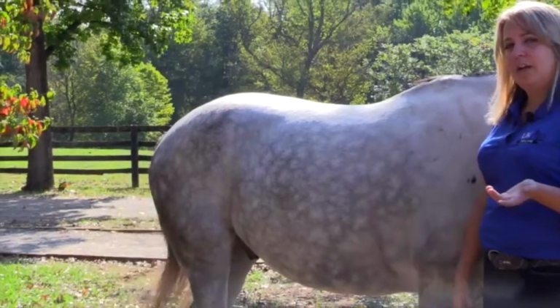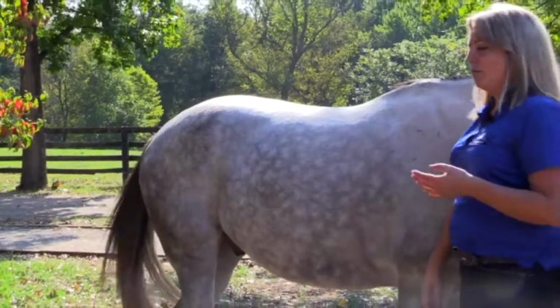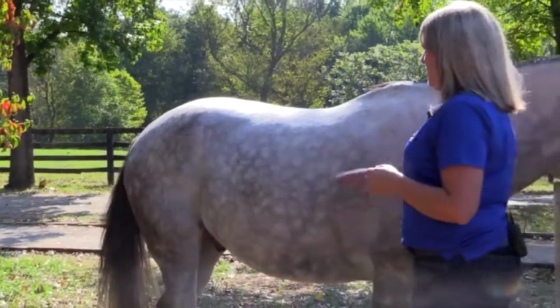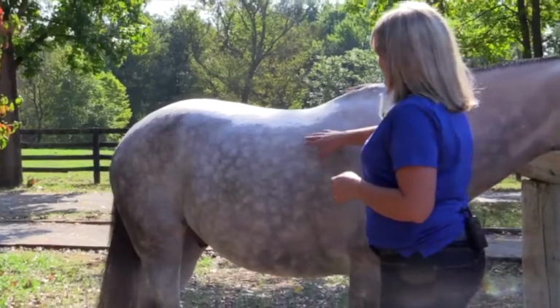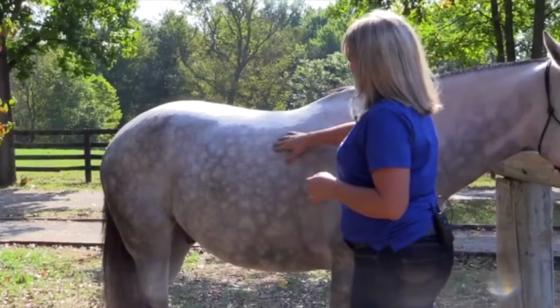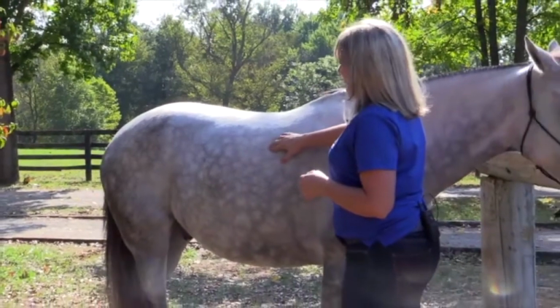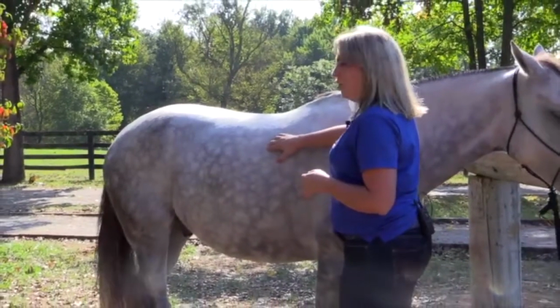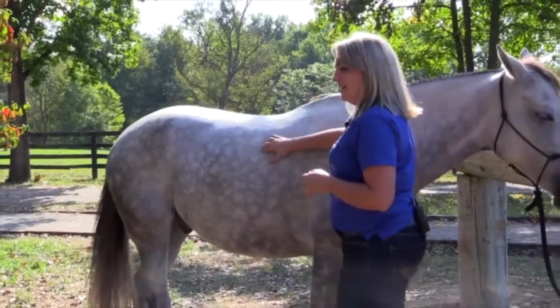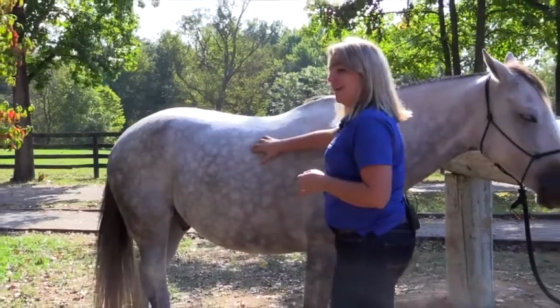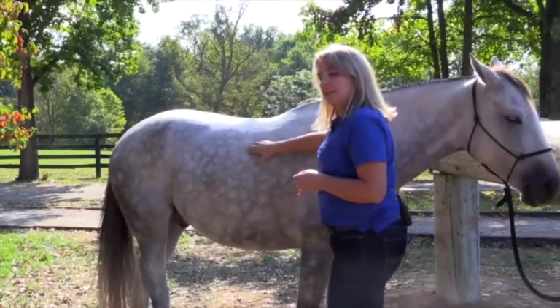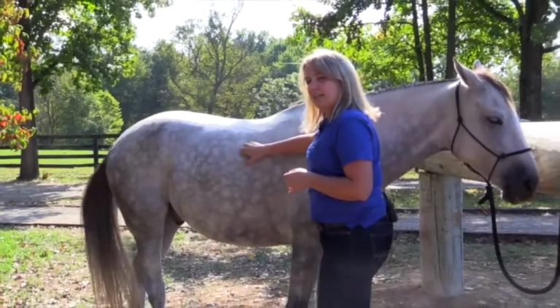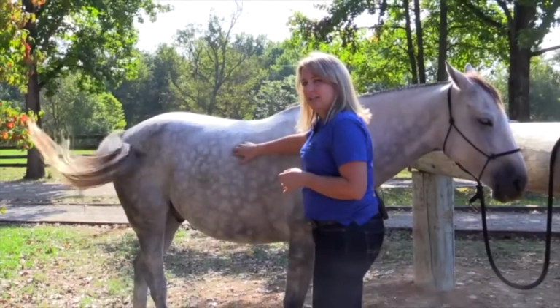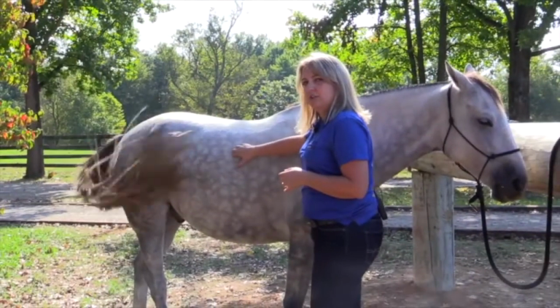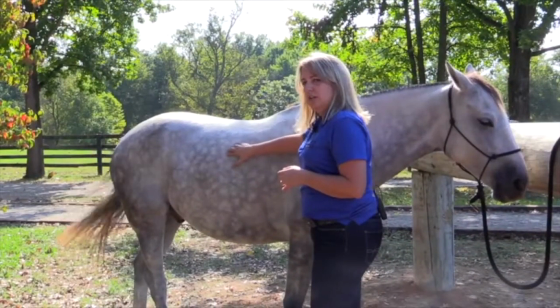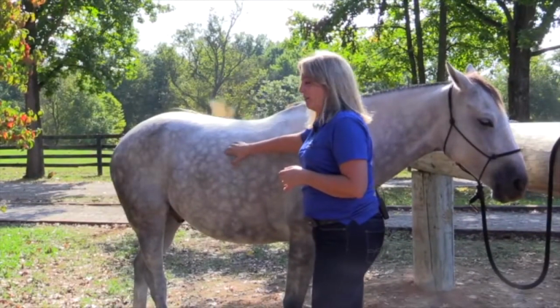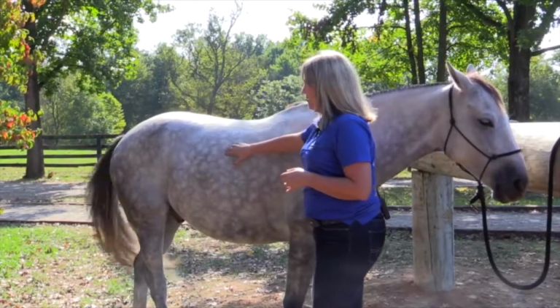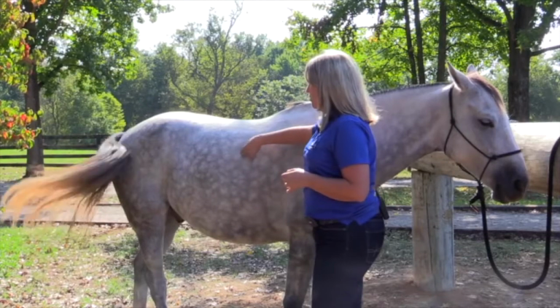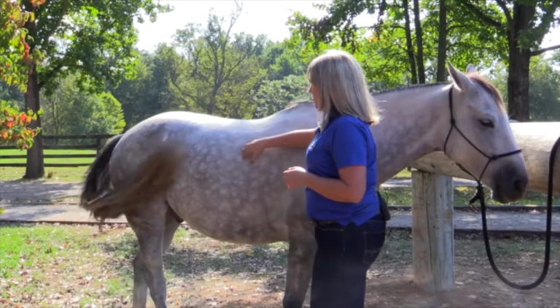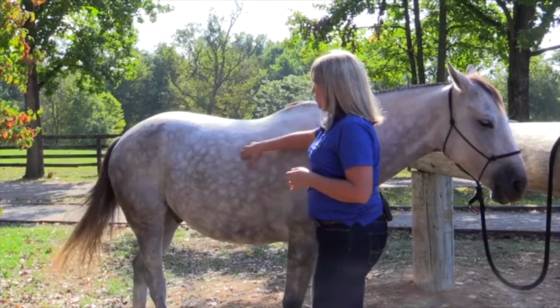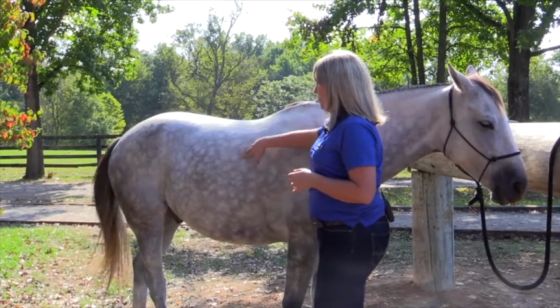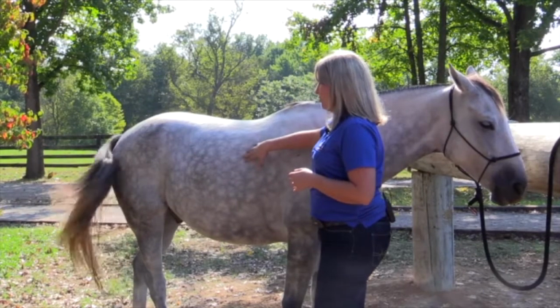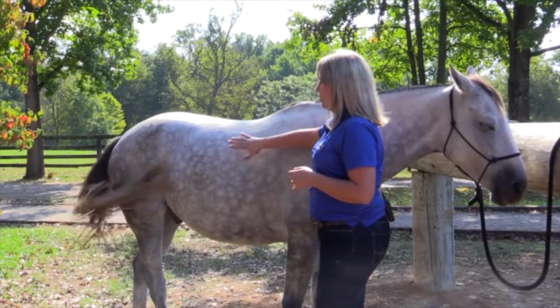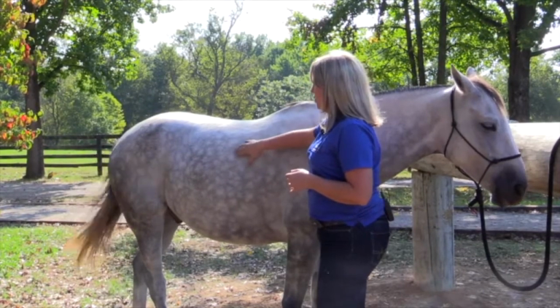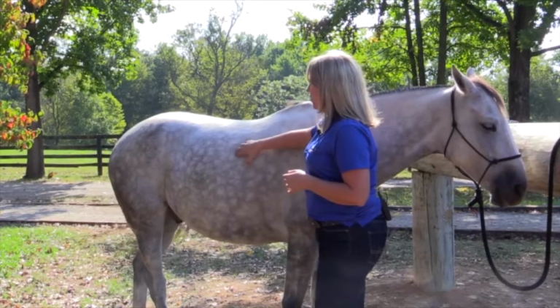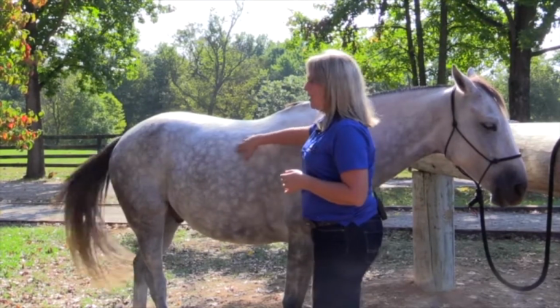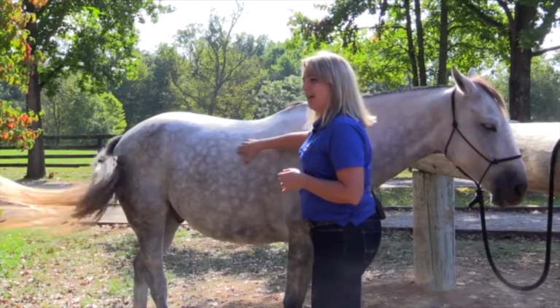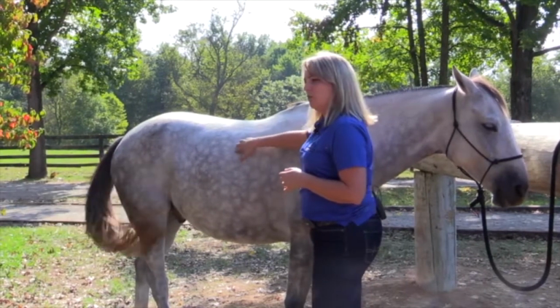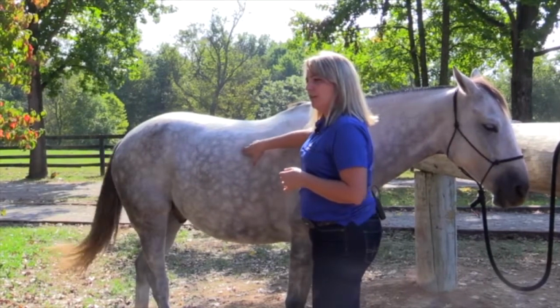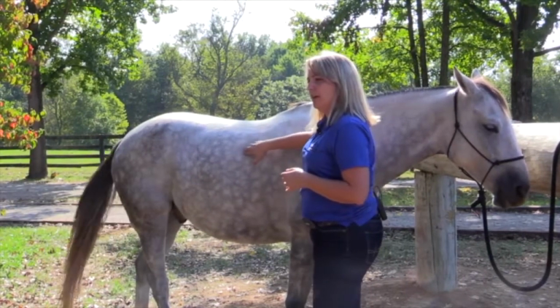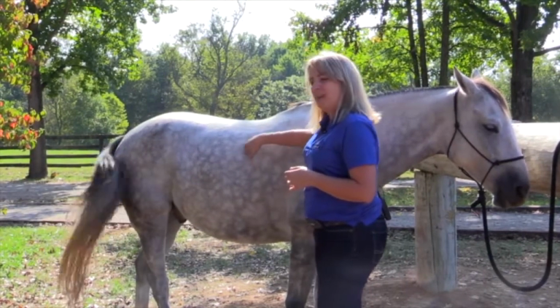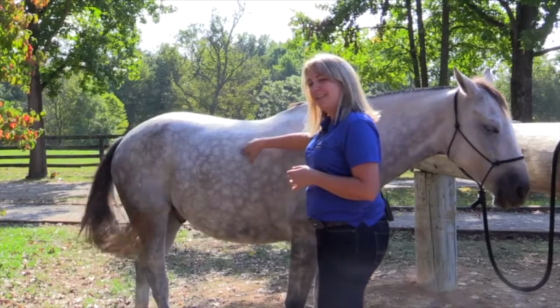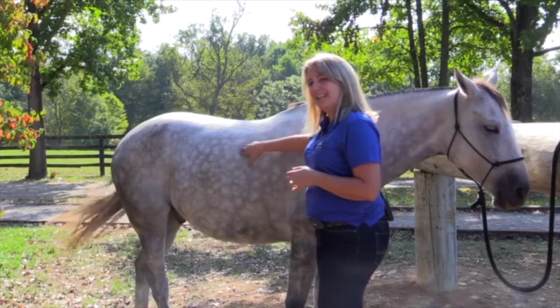The next step is to actually go and touch. I can easily touch and feel each individual rib on this horse, so for his ribs I'm going to give him about a six.